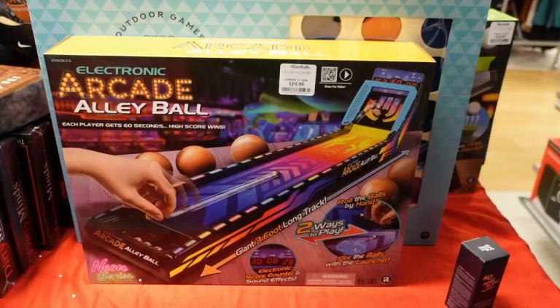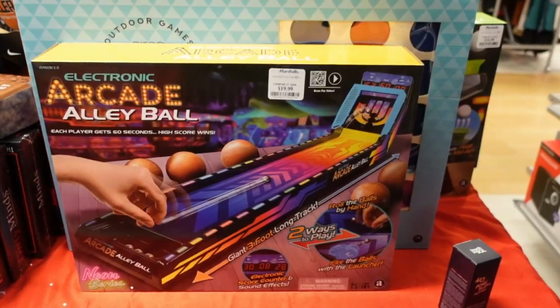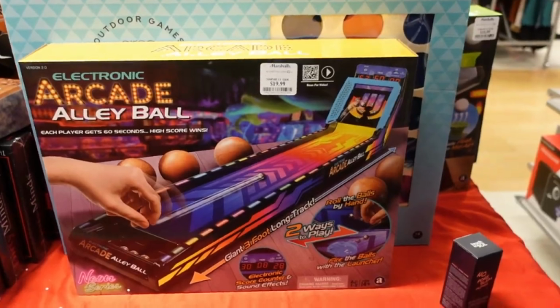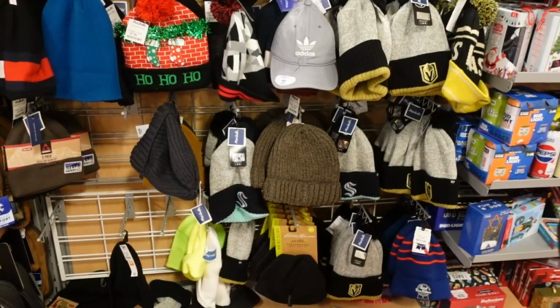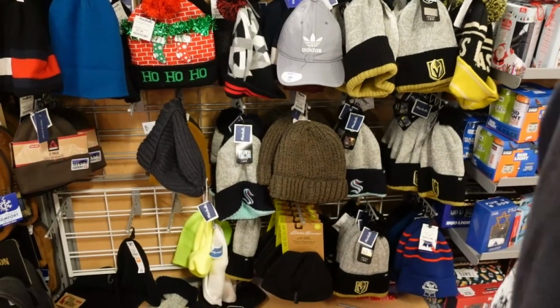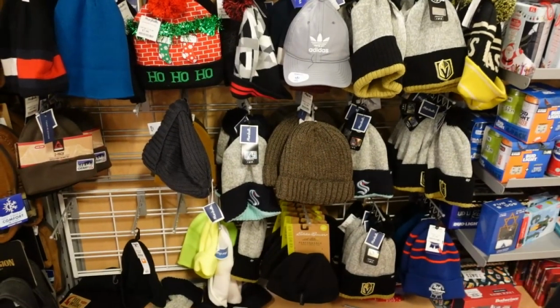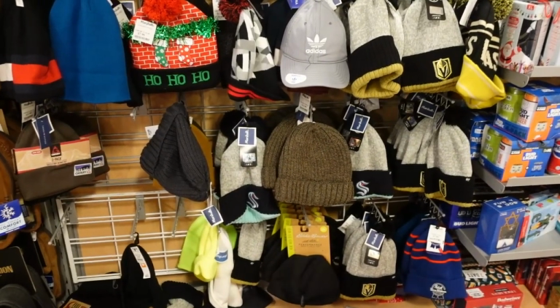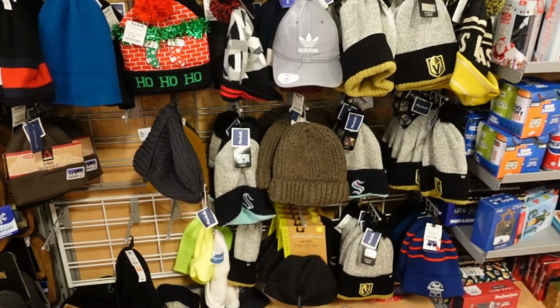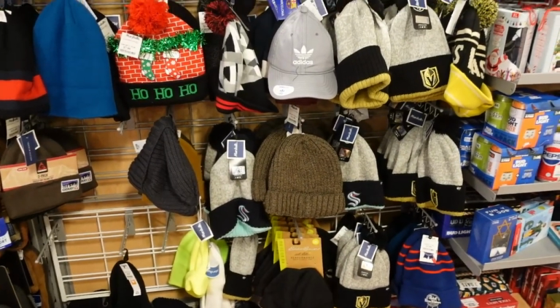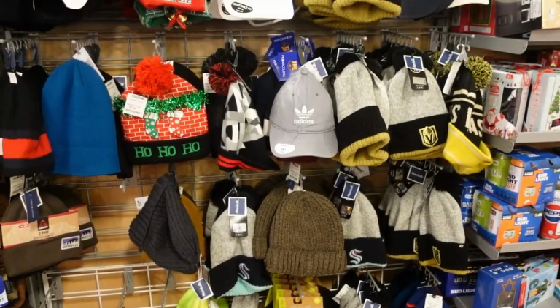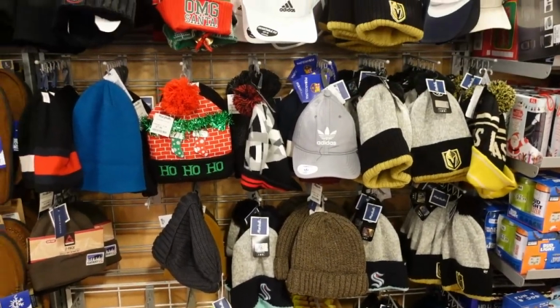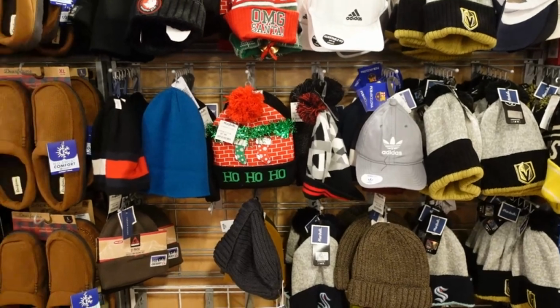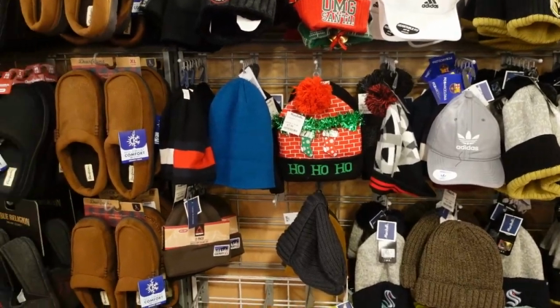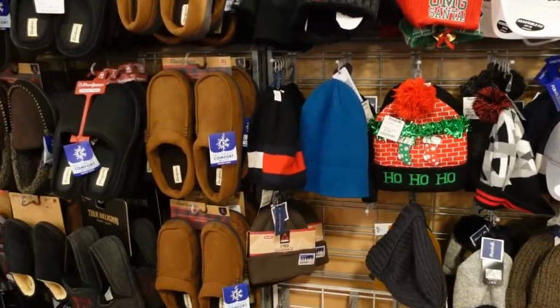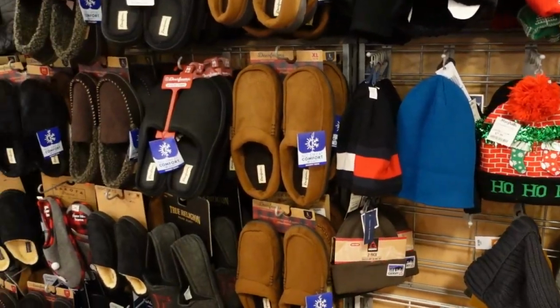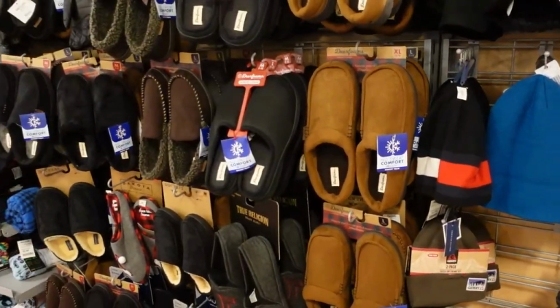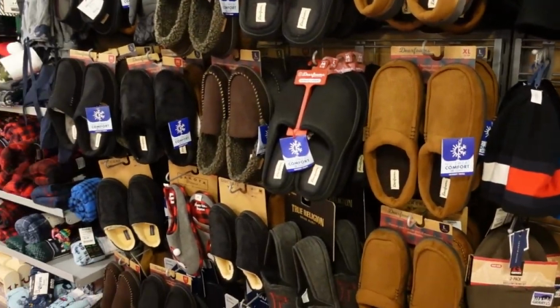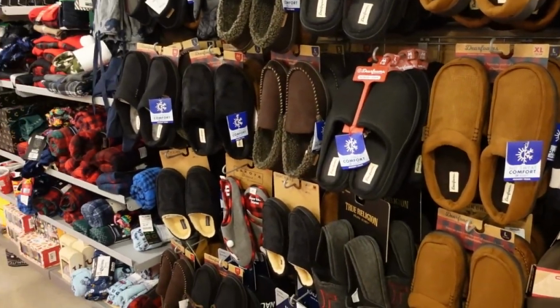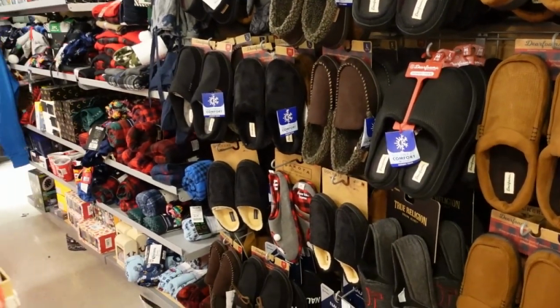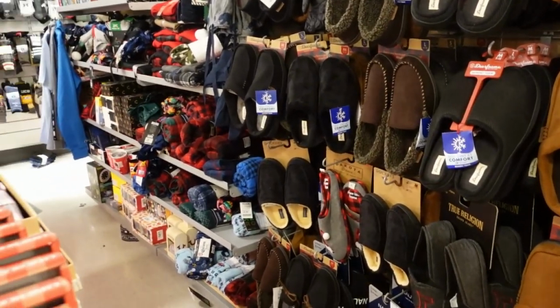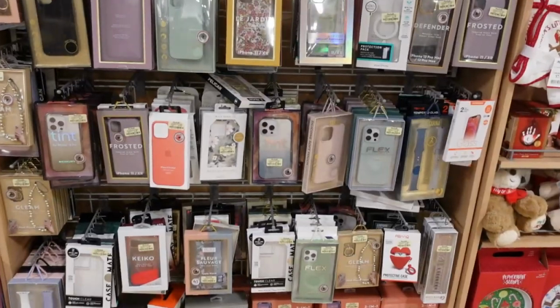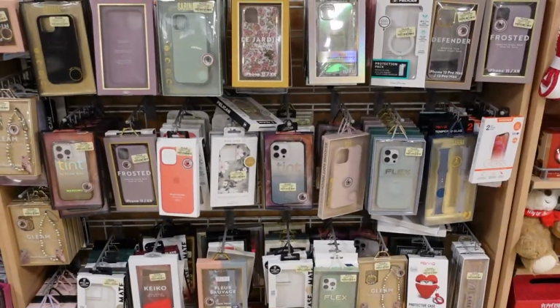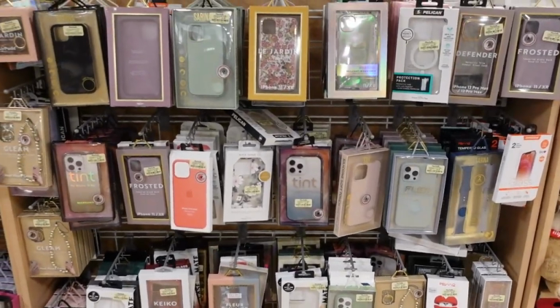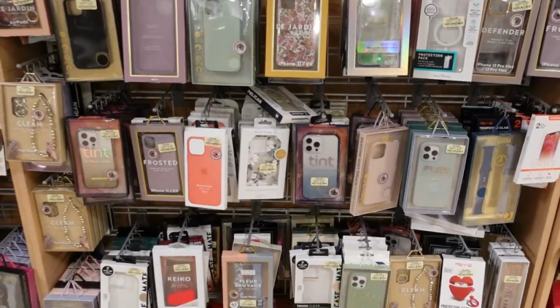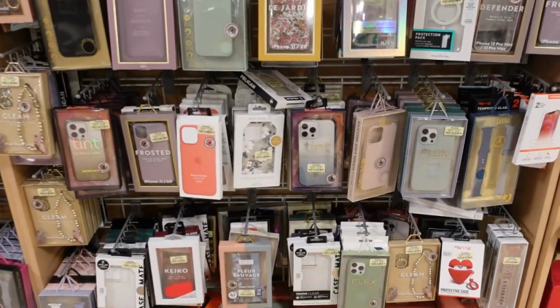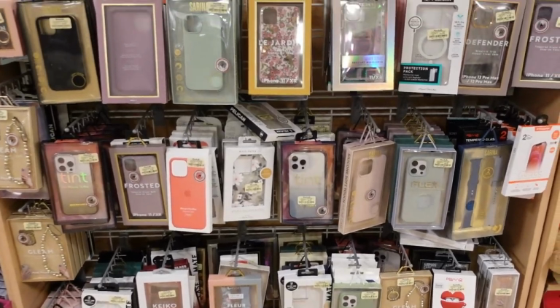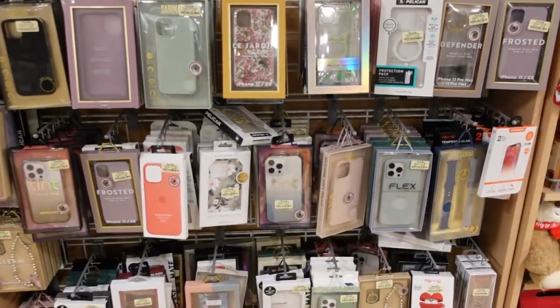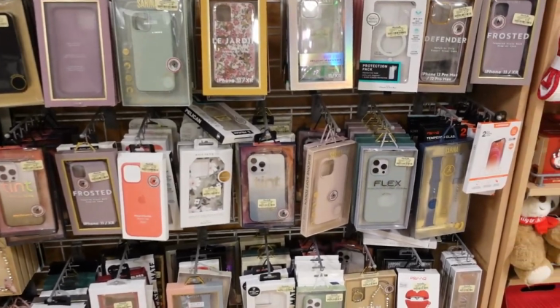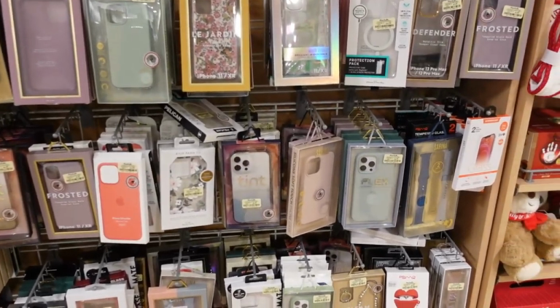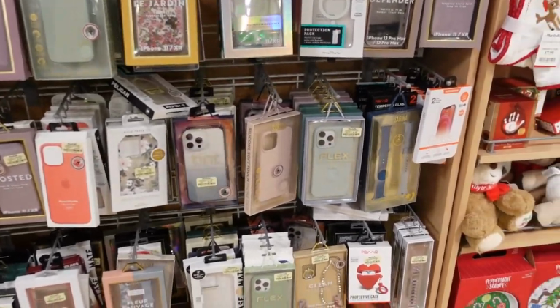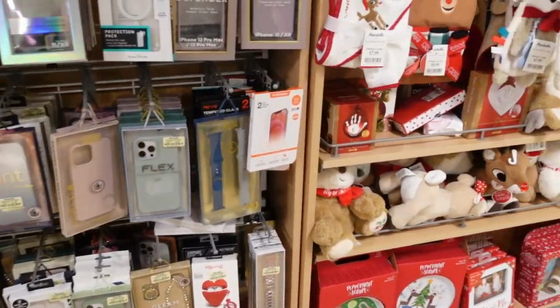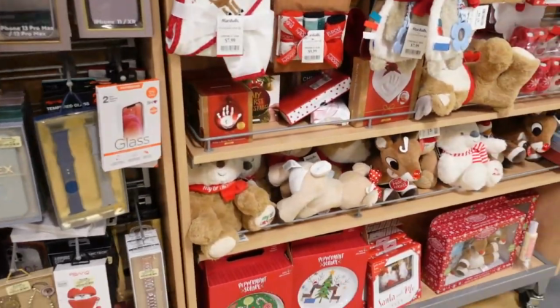If your guy, relative, or friend wears beanies, that's another gift idea. And then slippers, pajamas, and phone cases are another good idea — or if you know what they're into, go find one online with their favorite character.